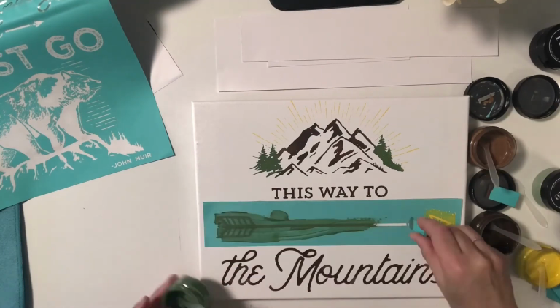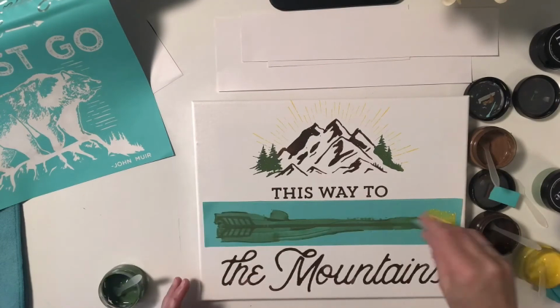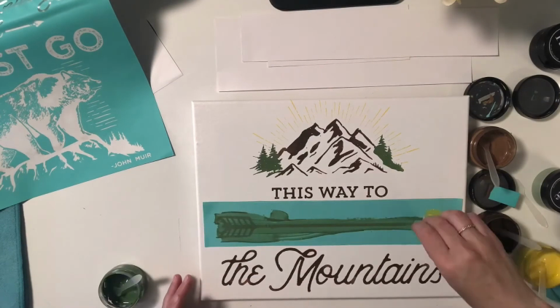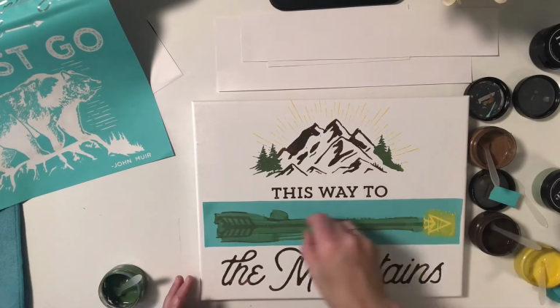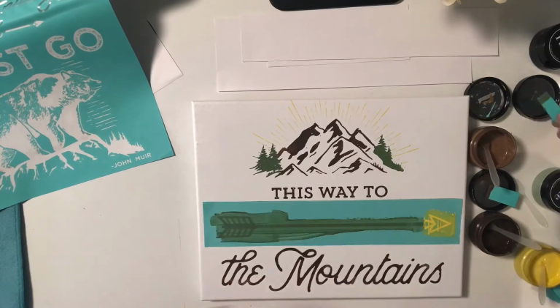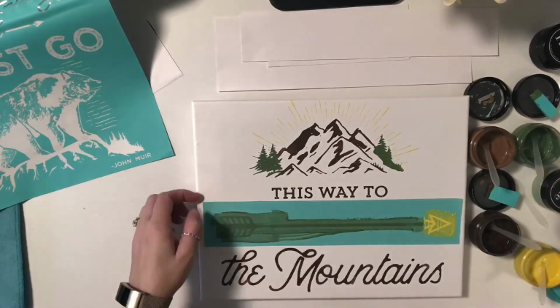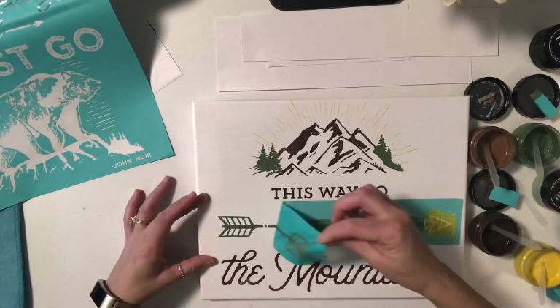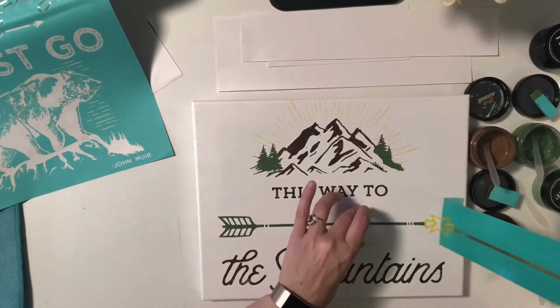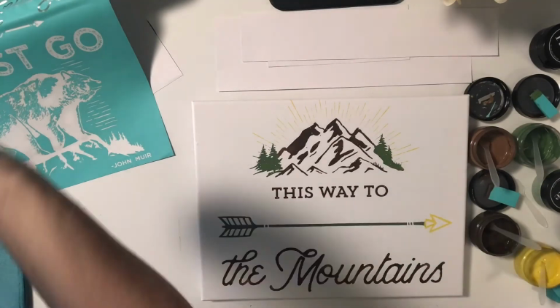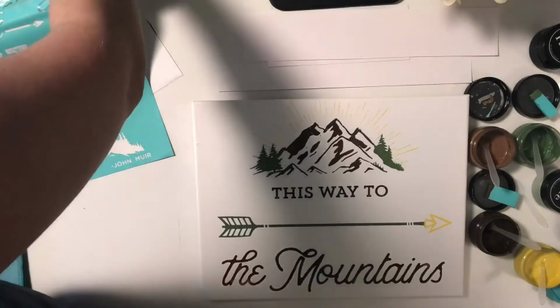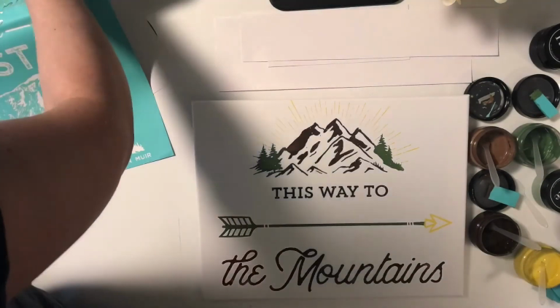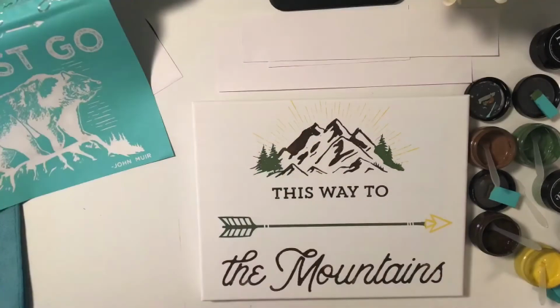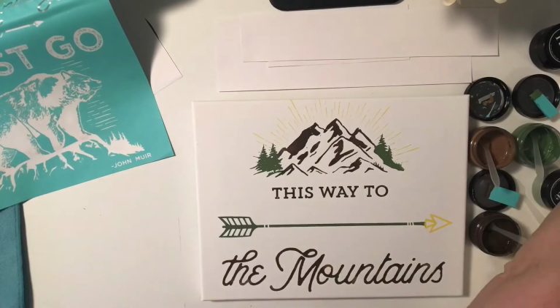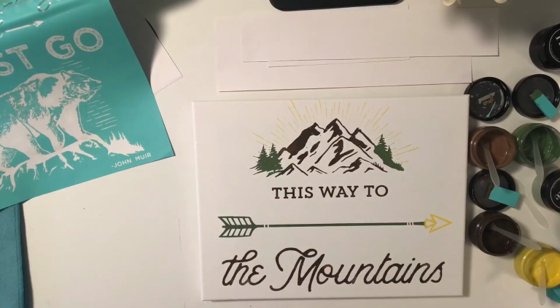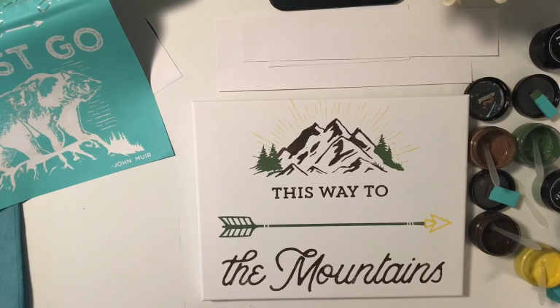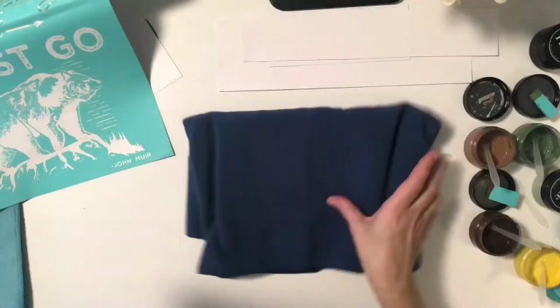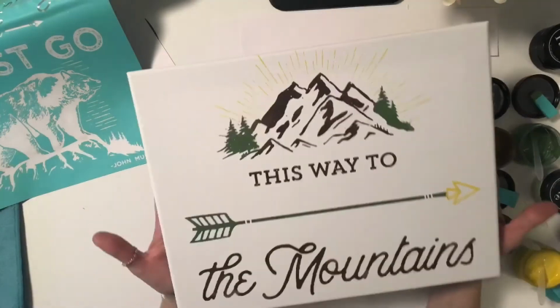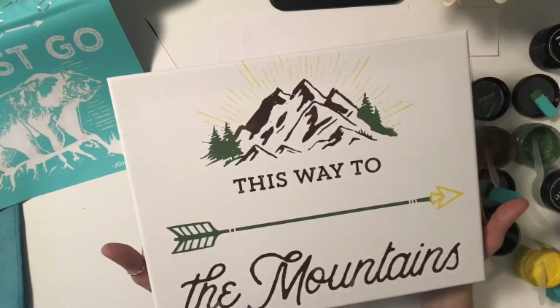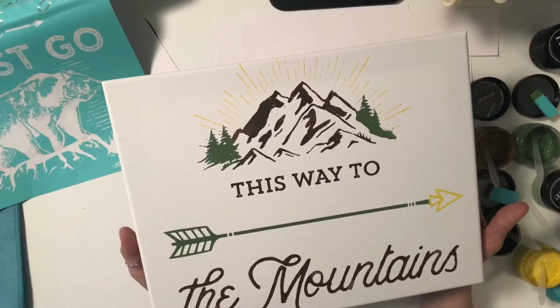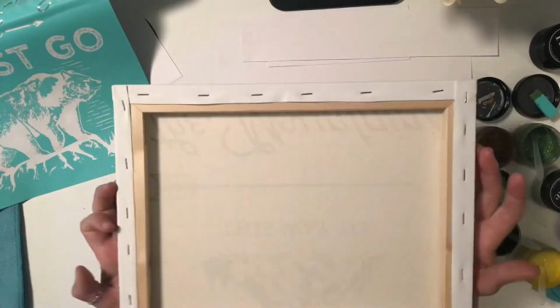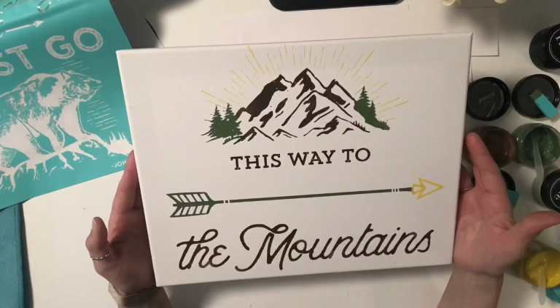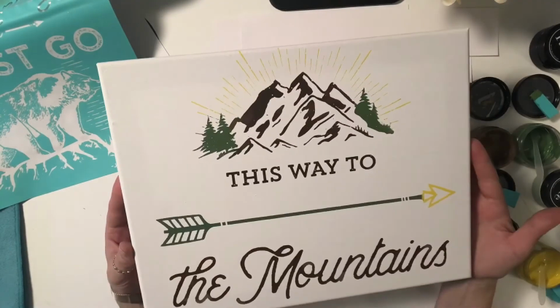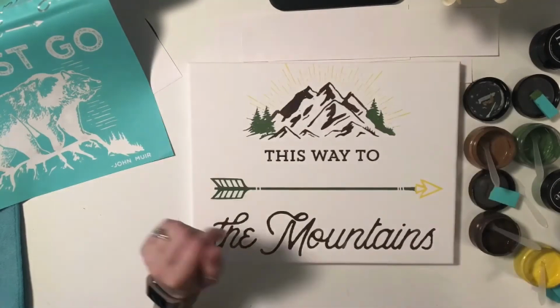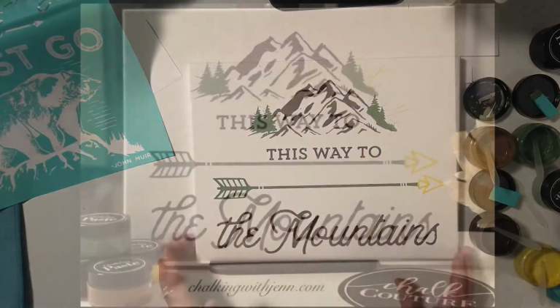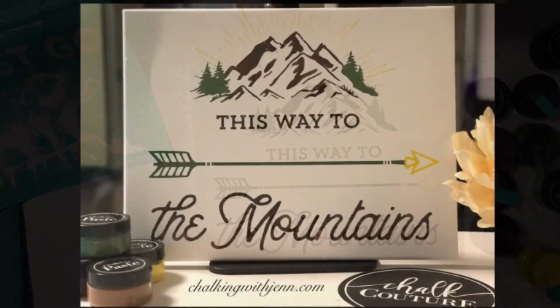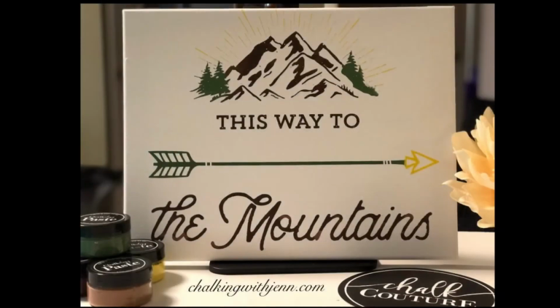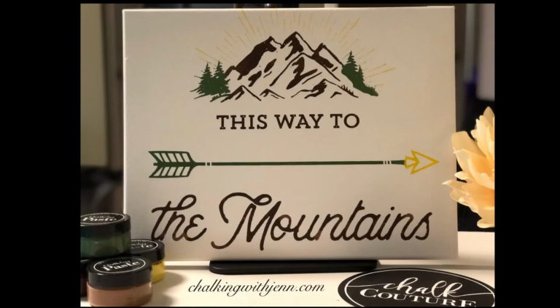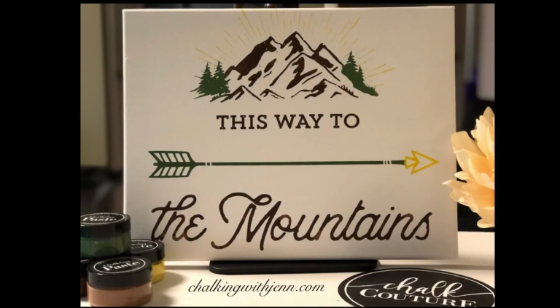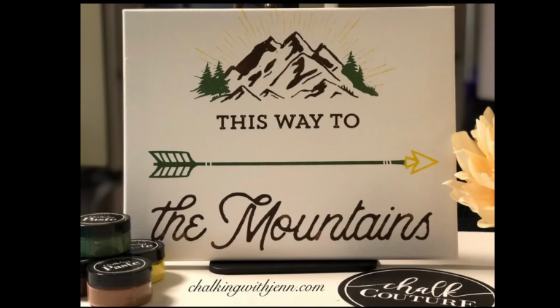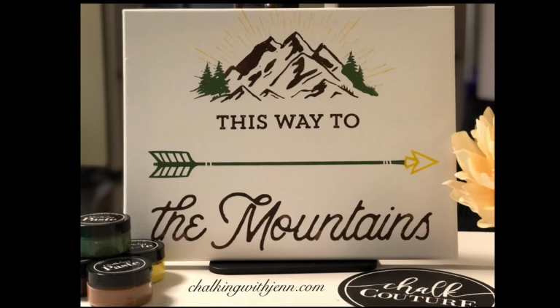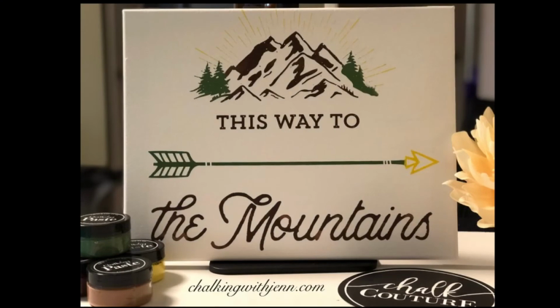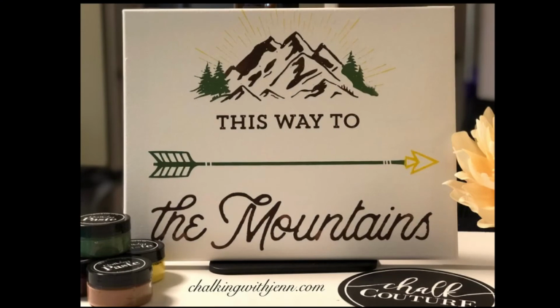I do want to thank you for taking the time to watch. Please be sure you subscribe to my YouTube channel to see more fun crafty videos coming for the summer season because we have a lot more exciting things to come. I hope you love This Way to the Mountains and enjoy the rest of your day.